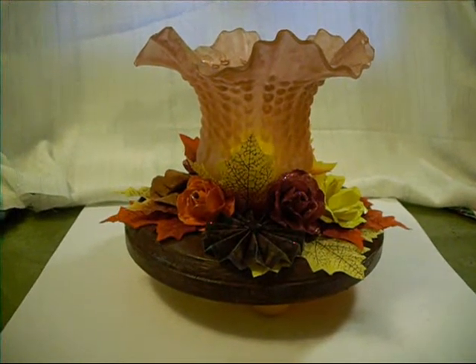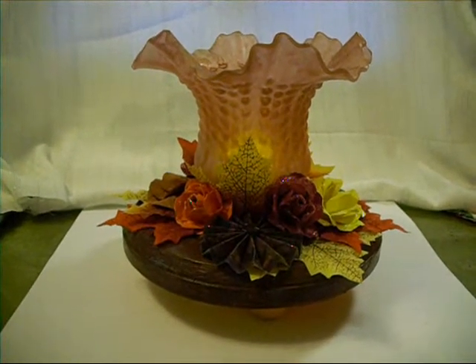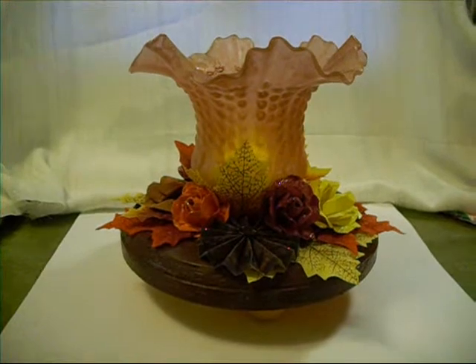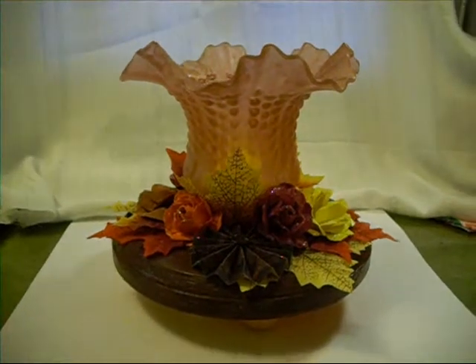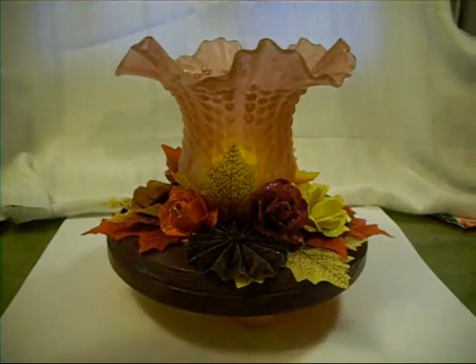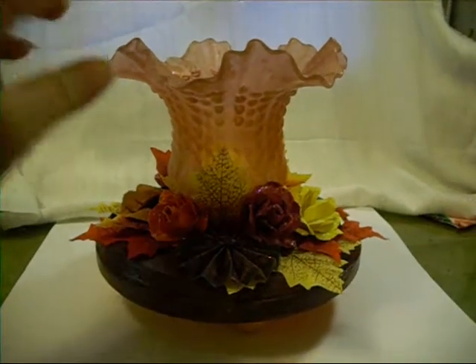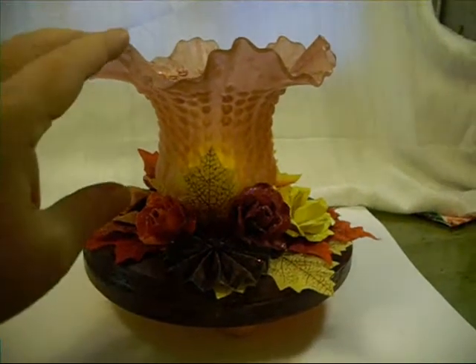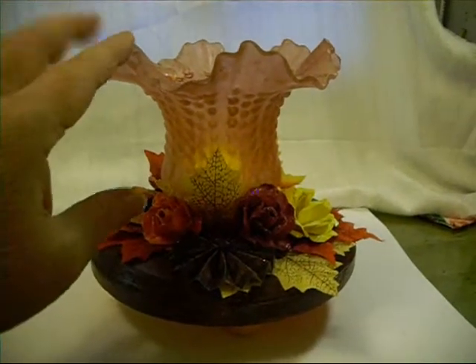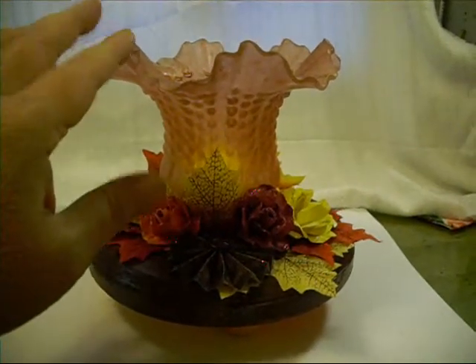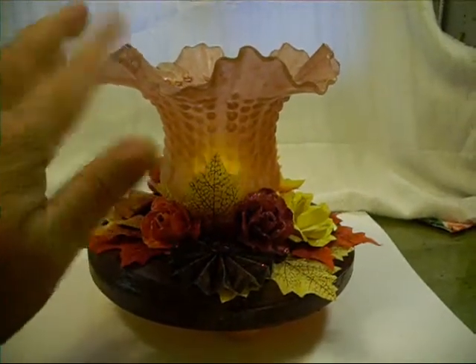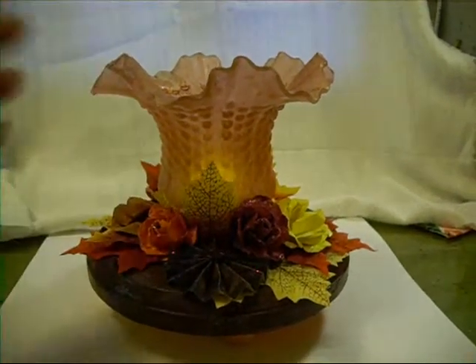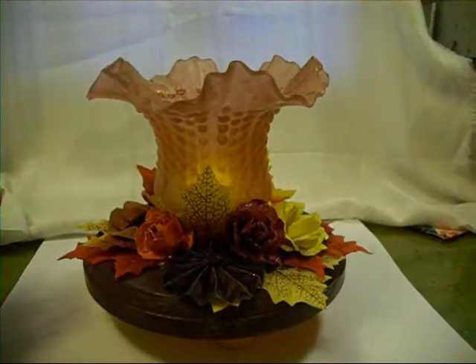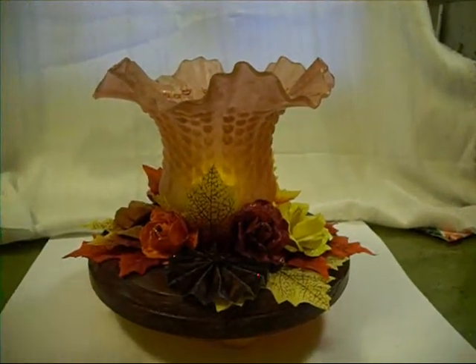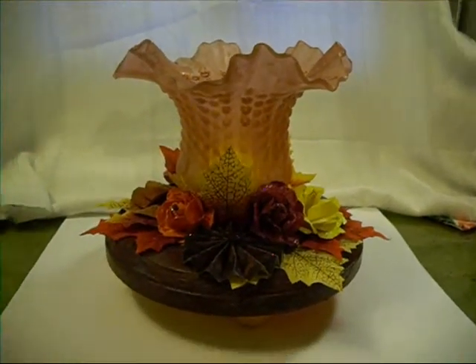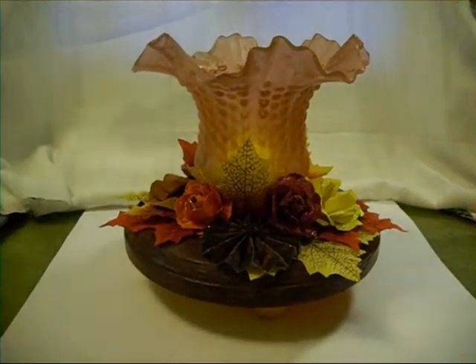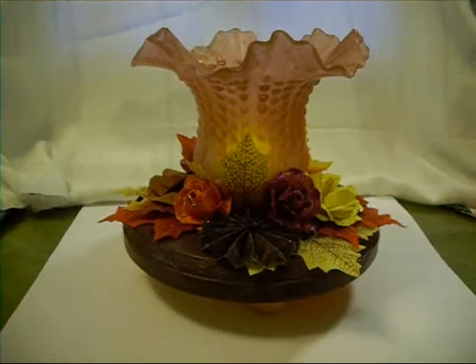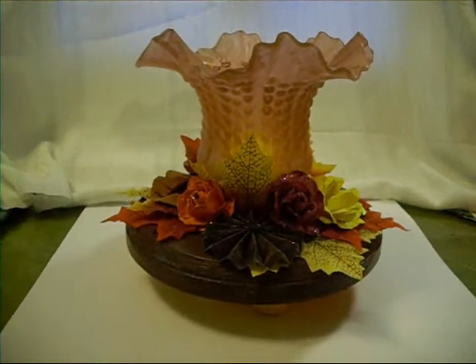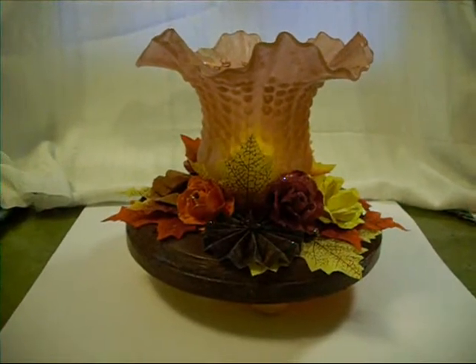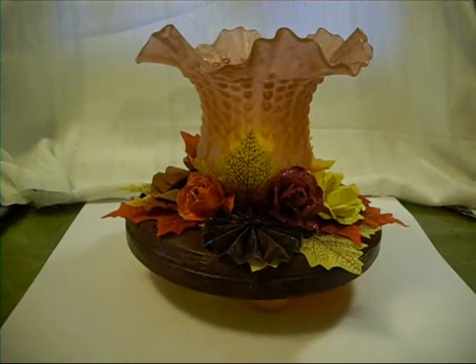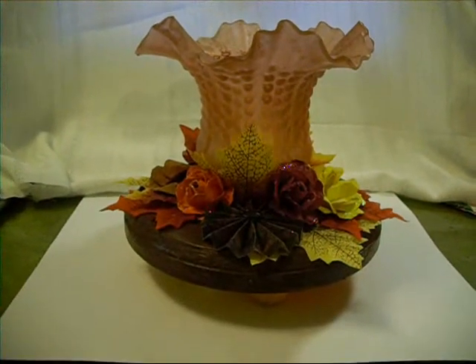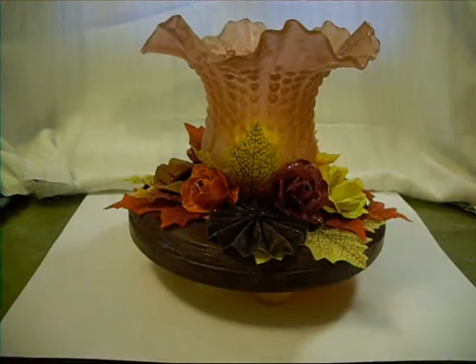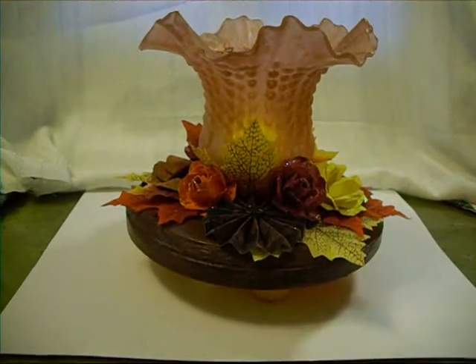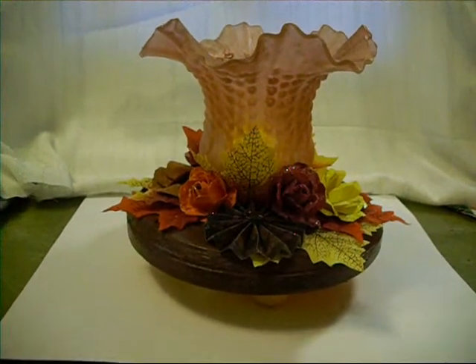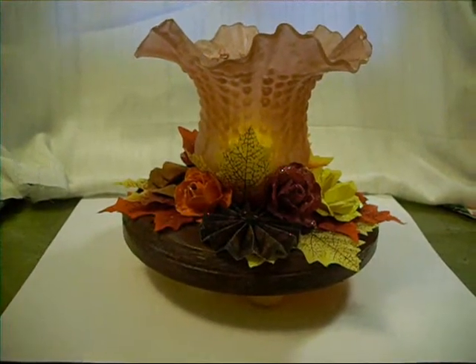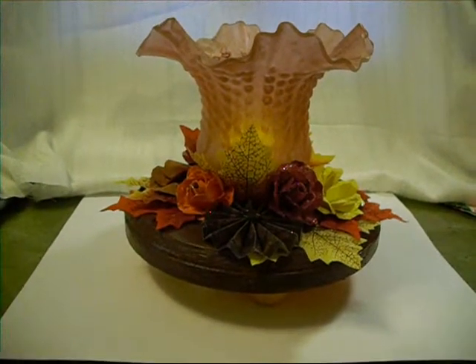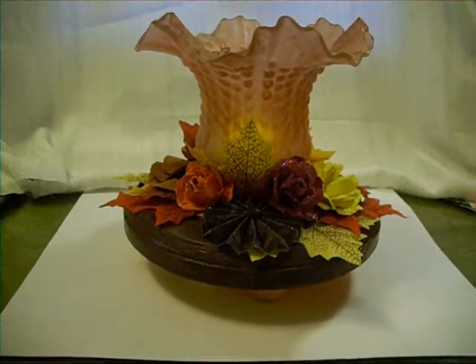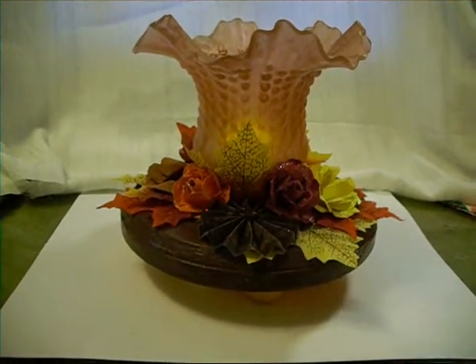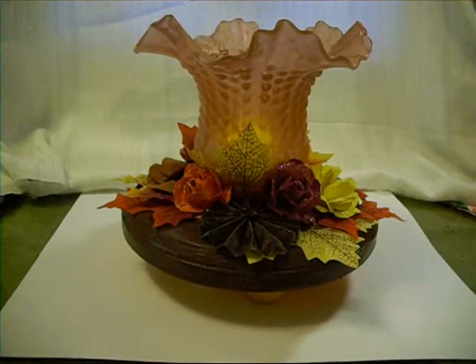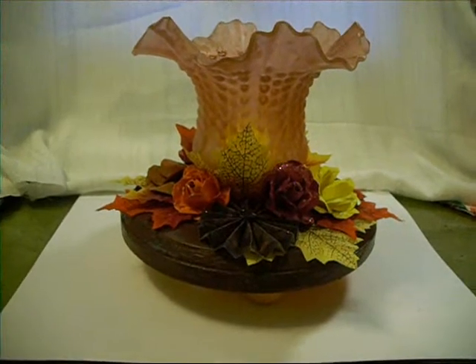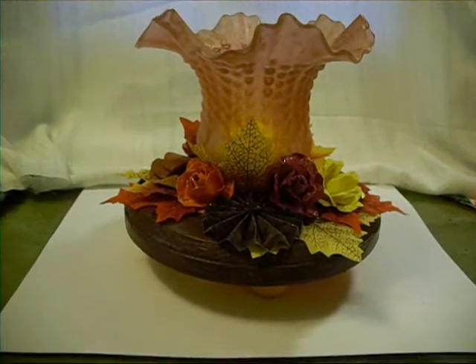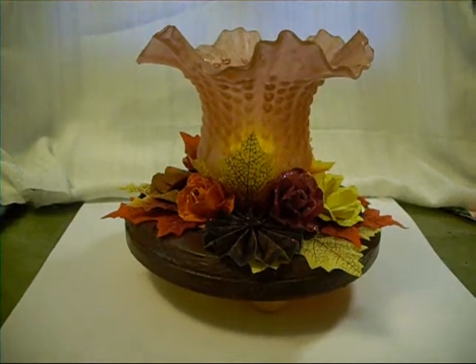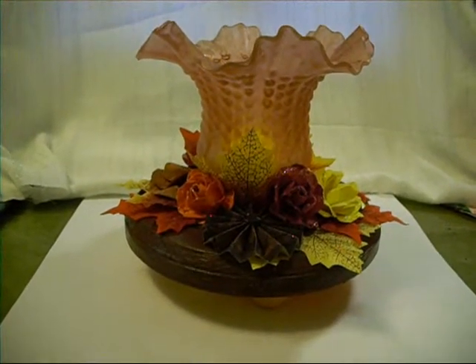This is just one of those ceiling fan globes, and you know, I have a bunch of them from old ceiling fans, different styles and etc.